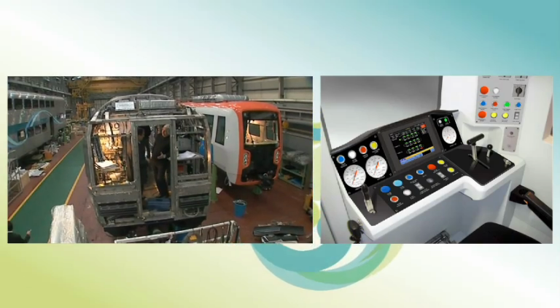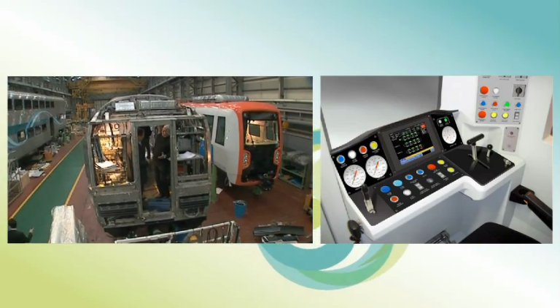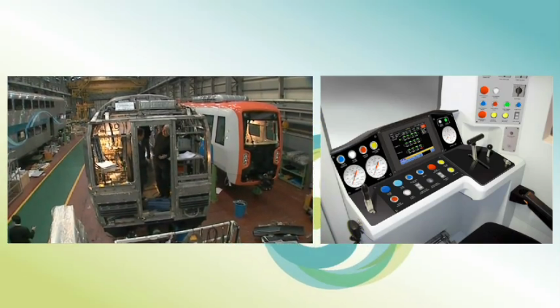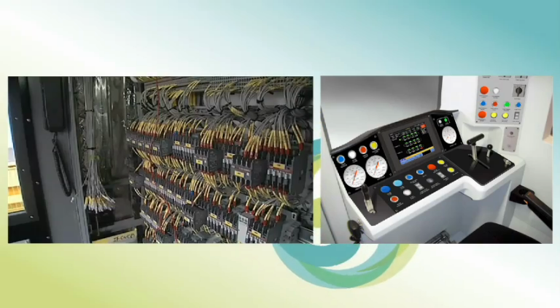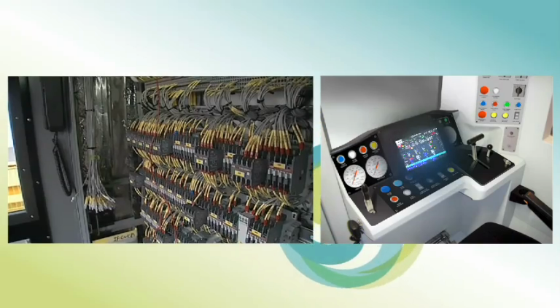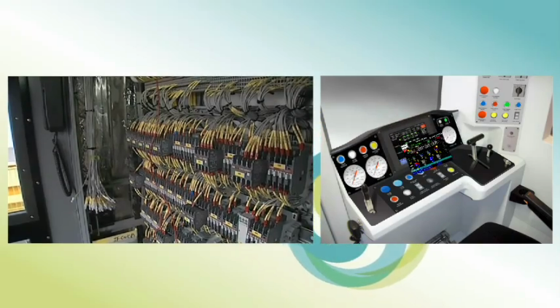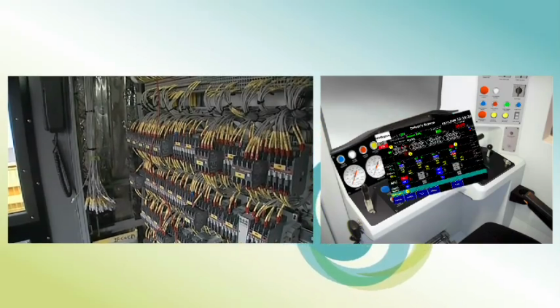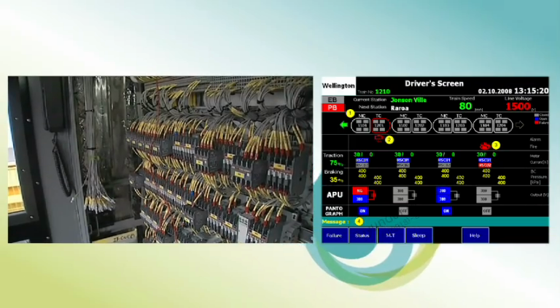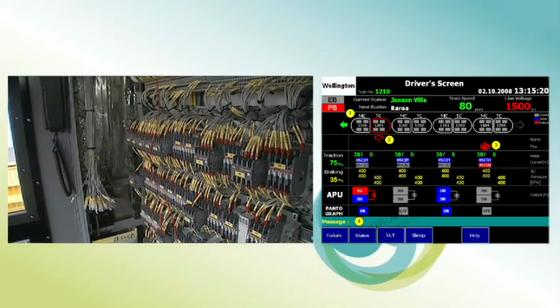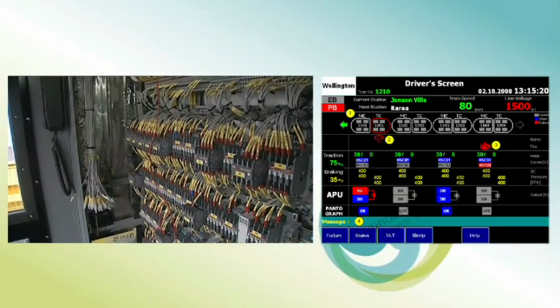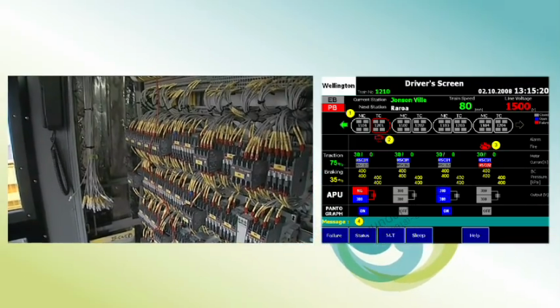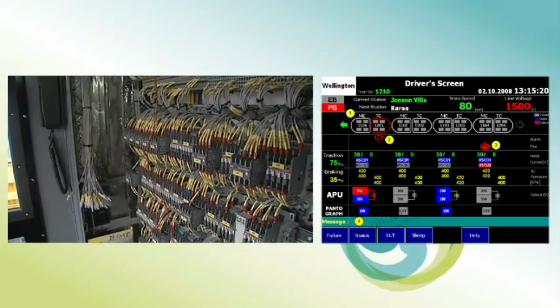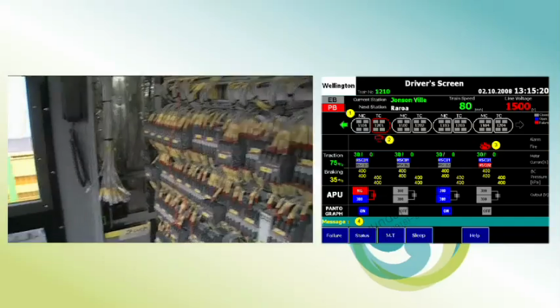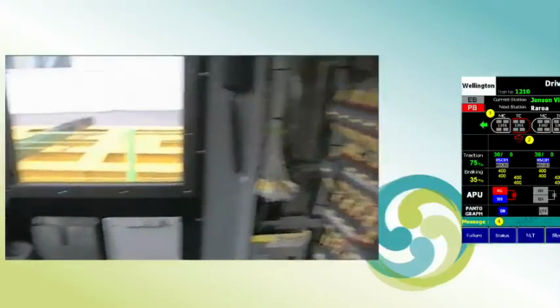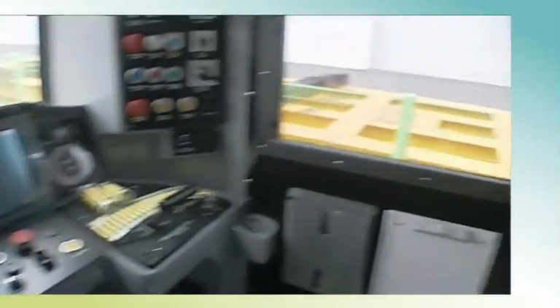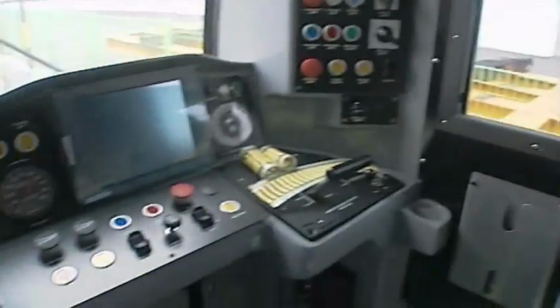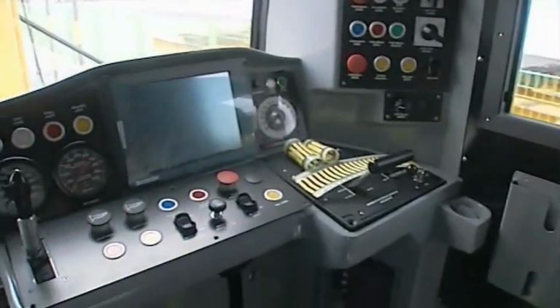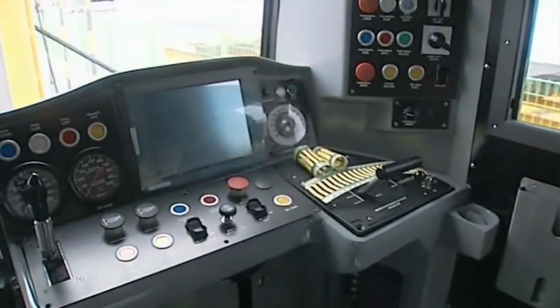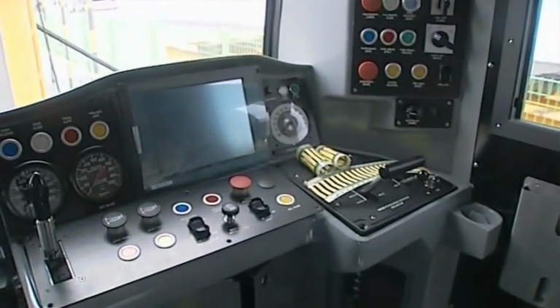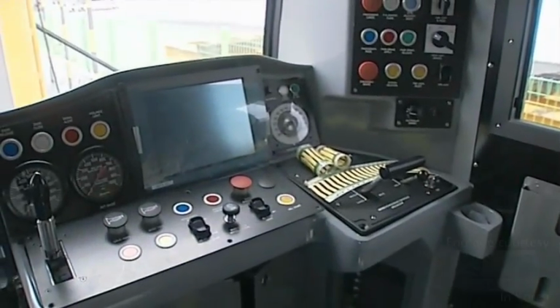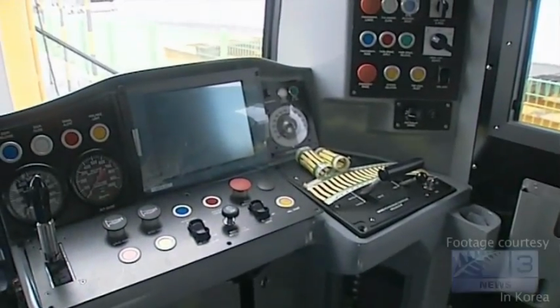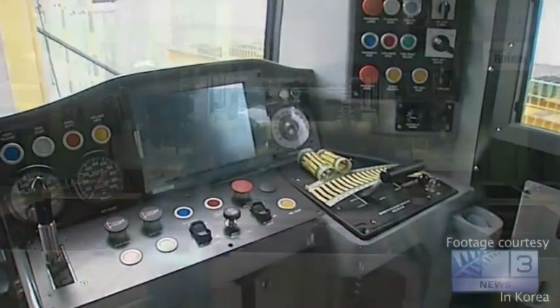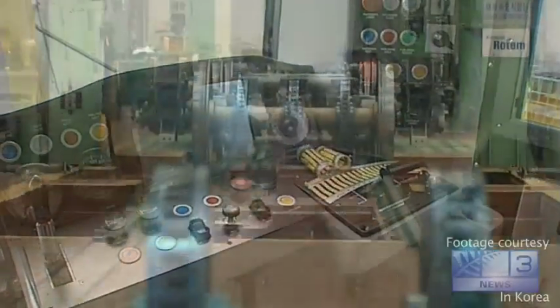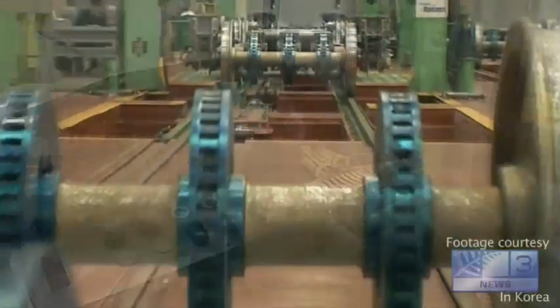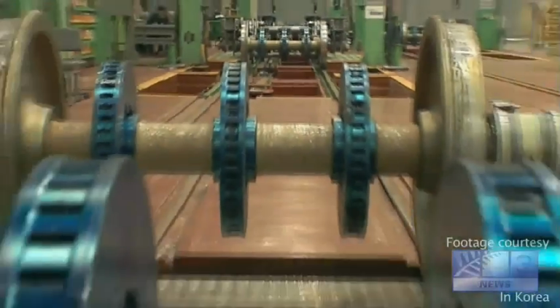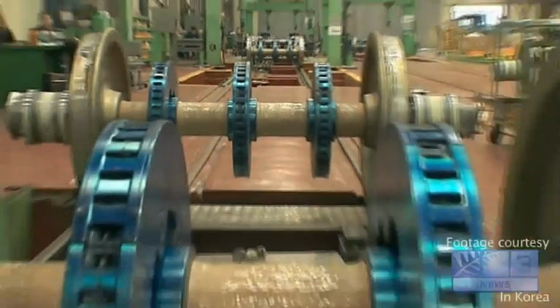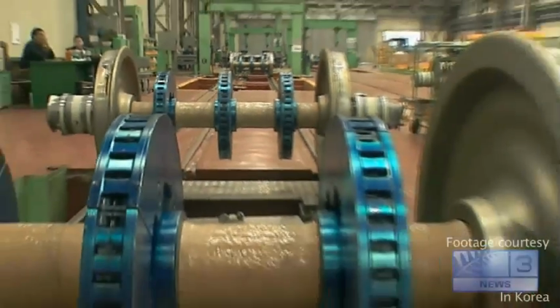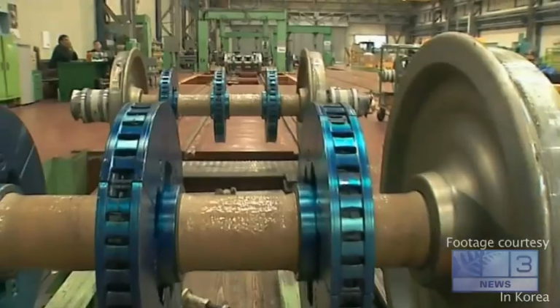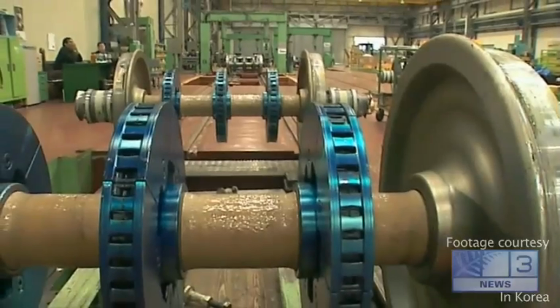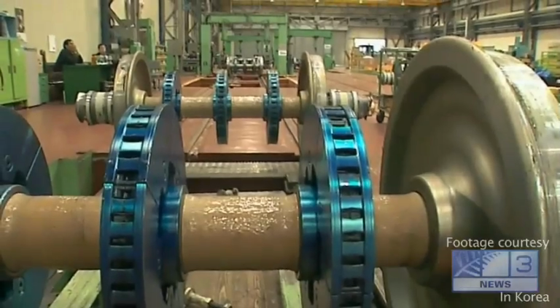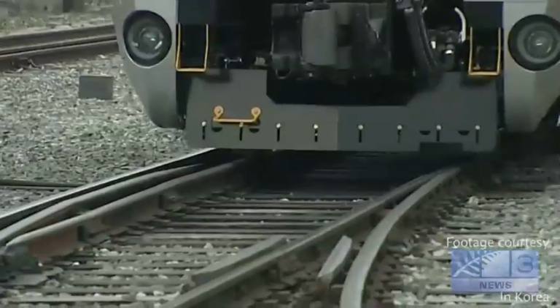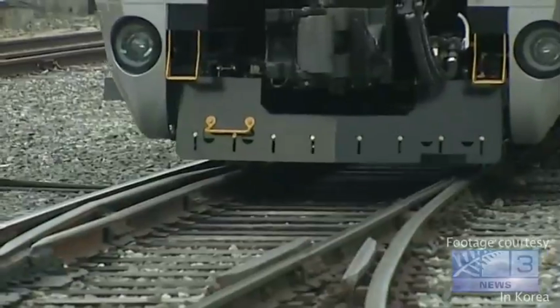With state-of-the-art driver interfaces for complete train safety and control, Wellington's new trains meet international standards in rail passenger transport. This will be a new world for commuters, staff and engineers alike.